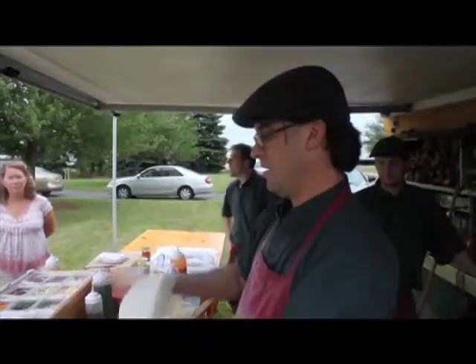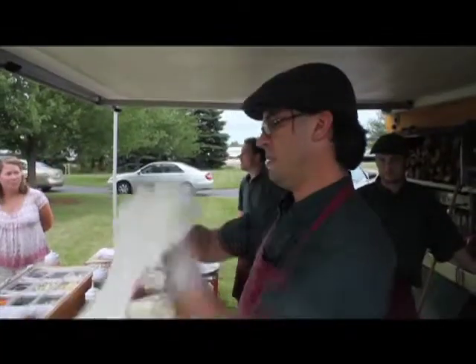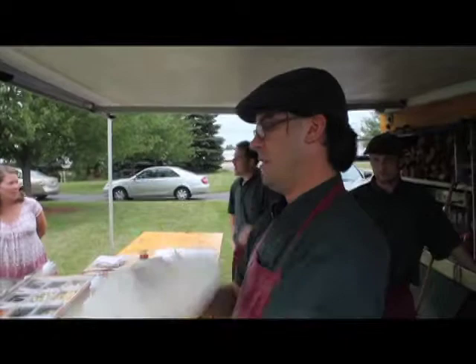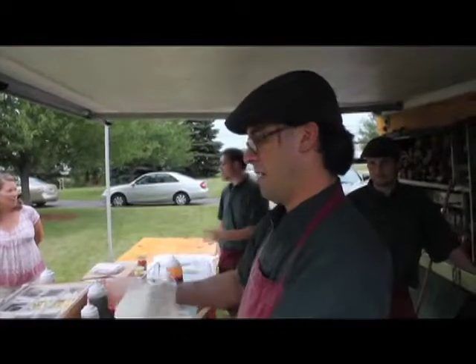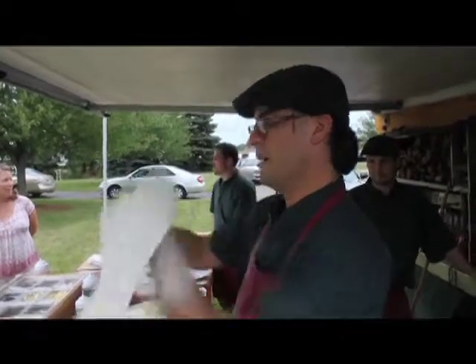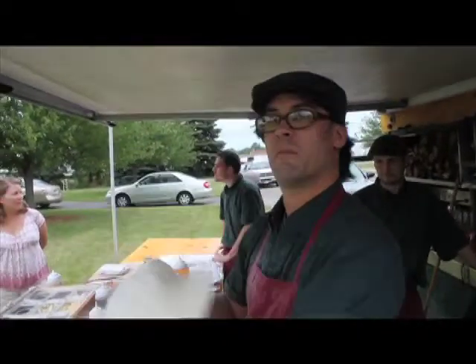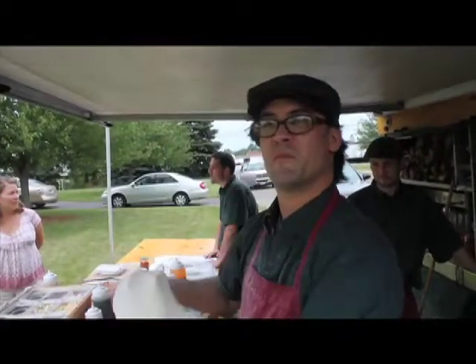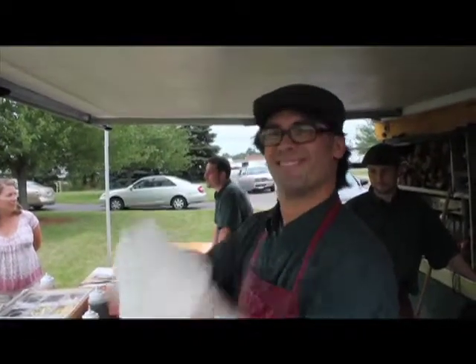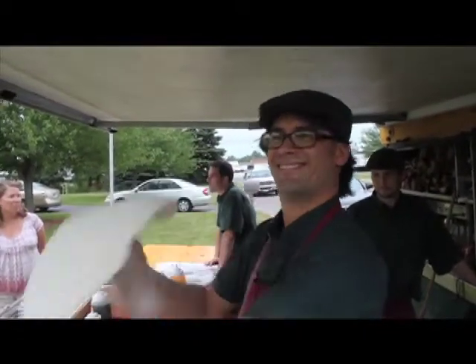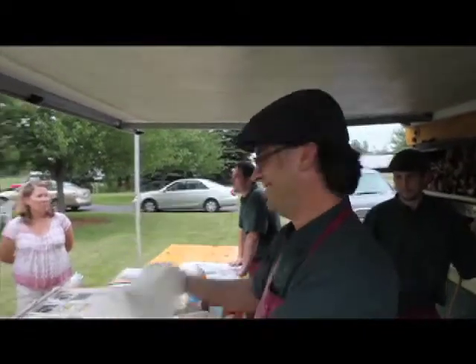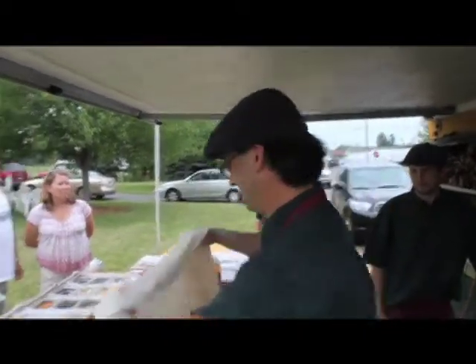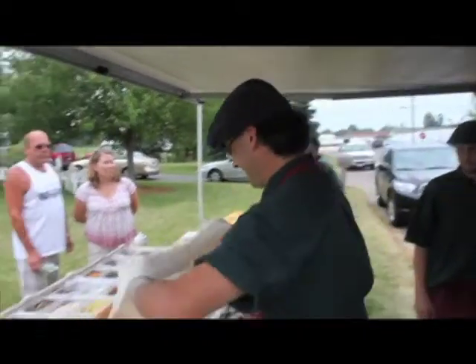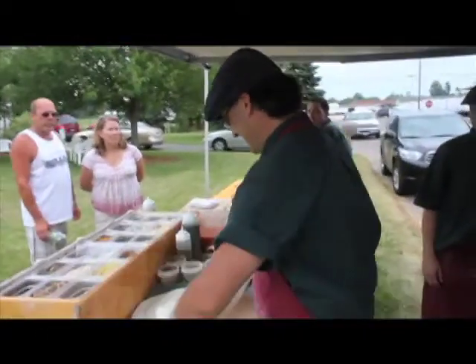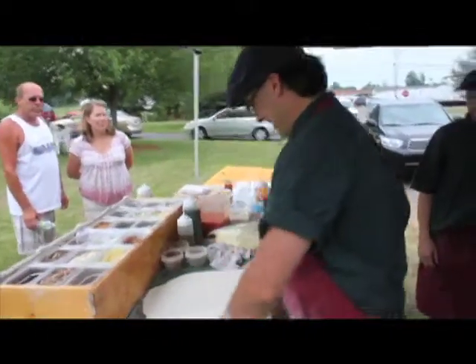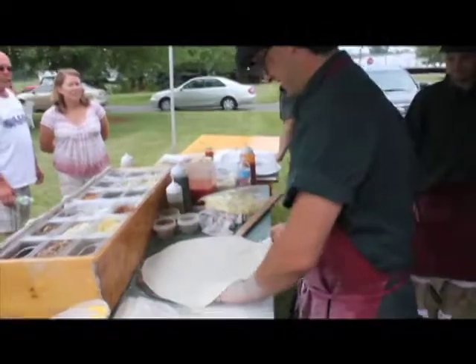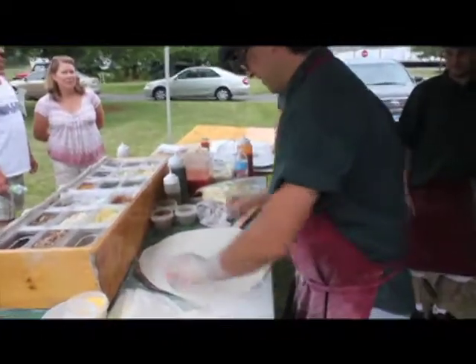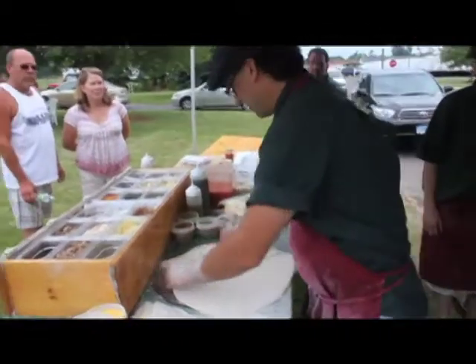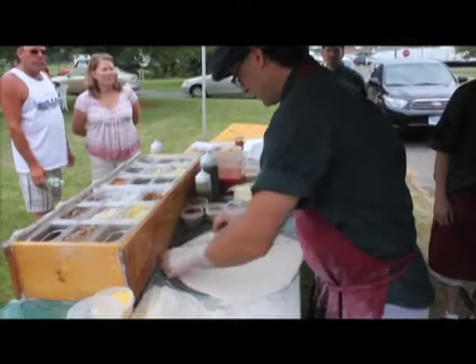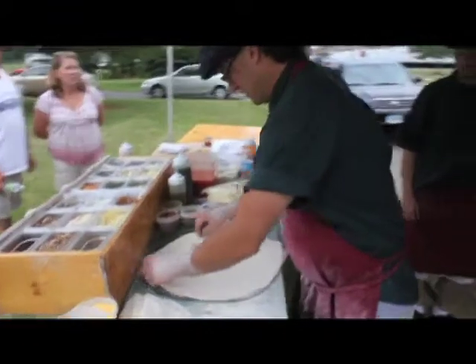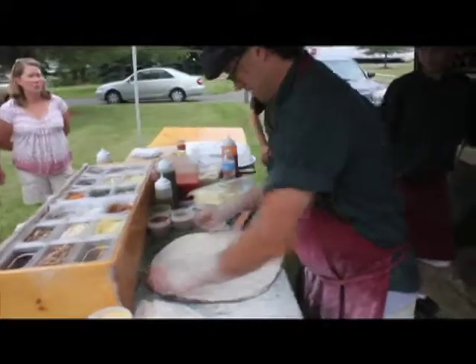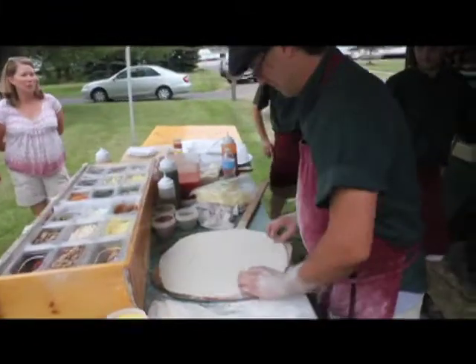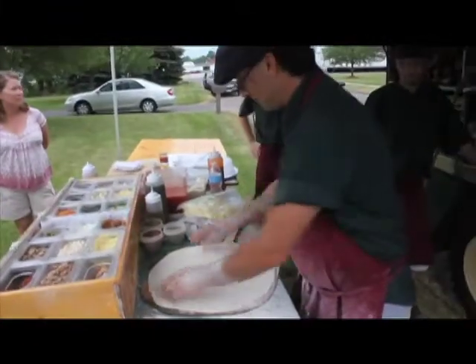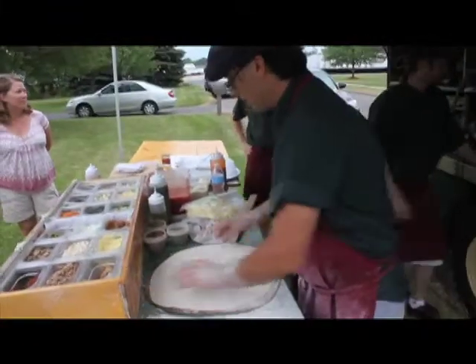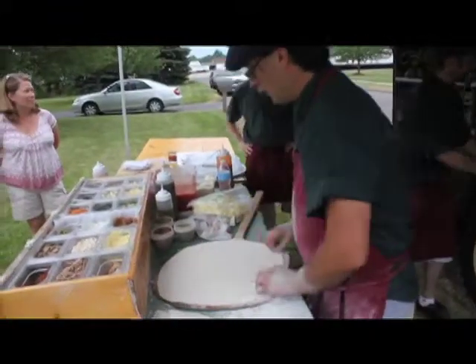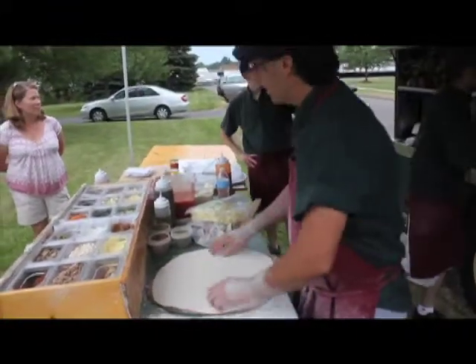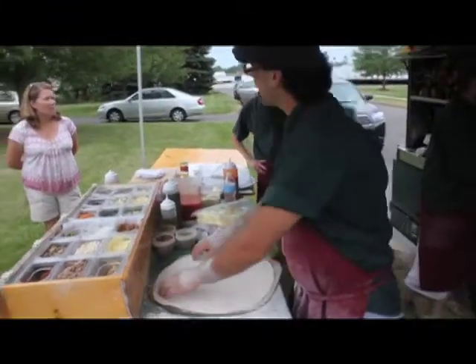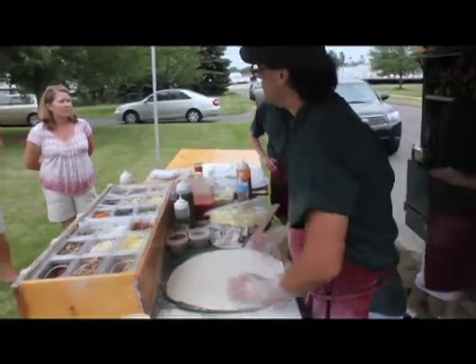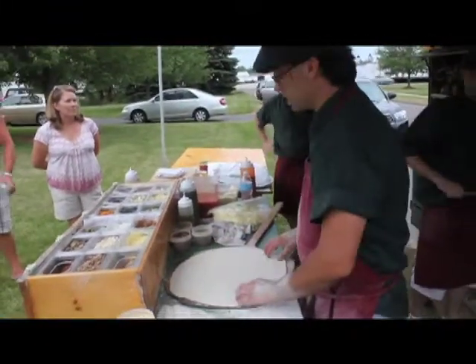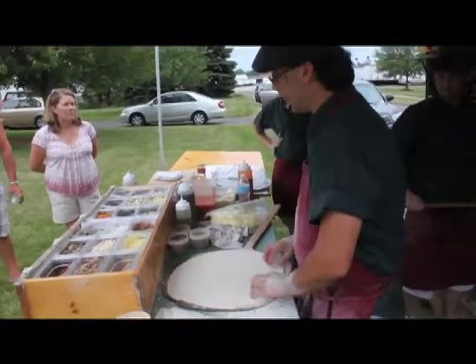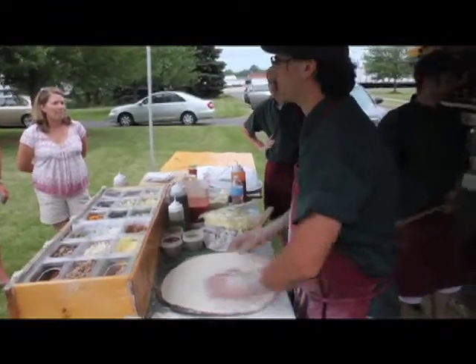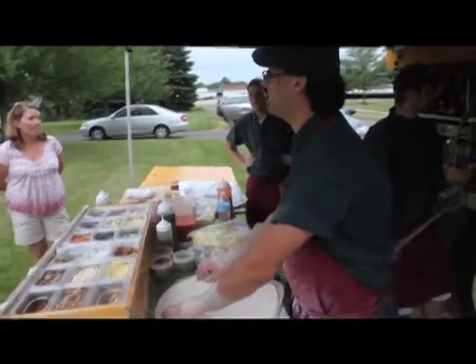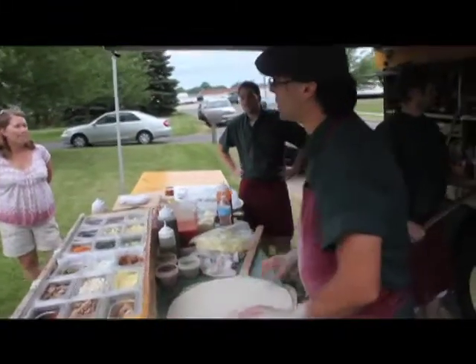How to make a mashed potato baking pizza. The one I just put in was a clam and bacon and onion.